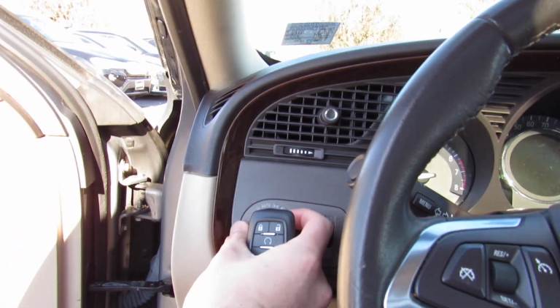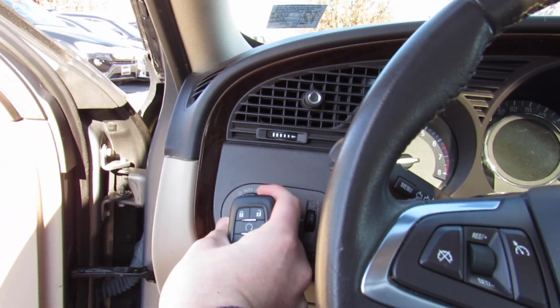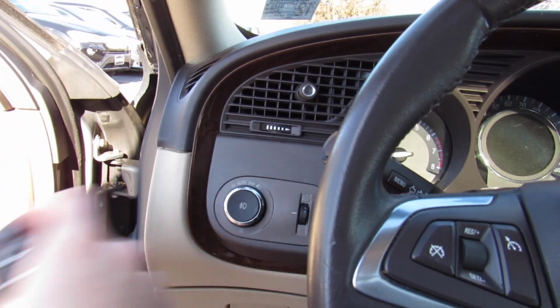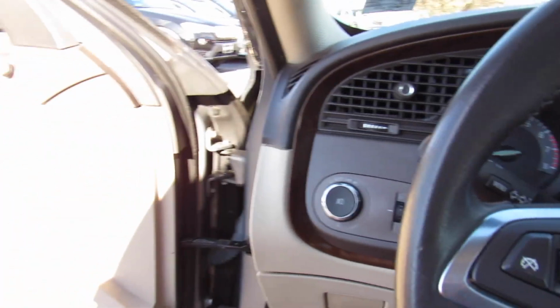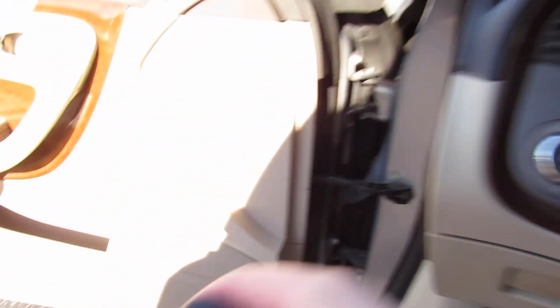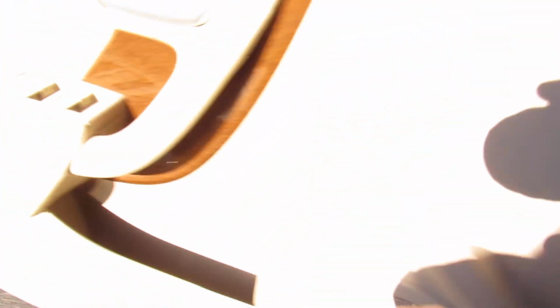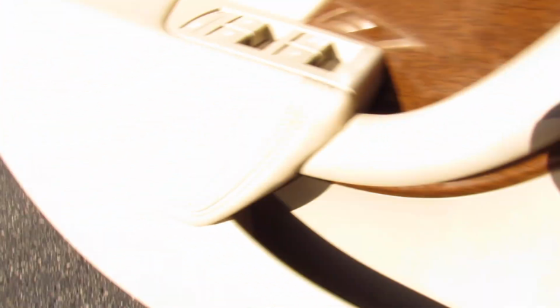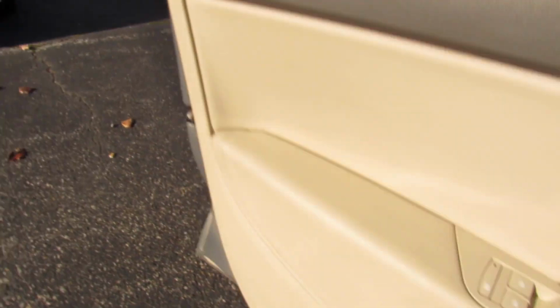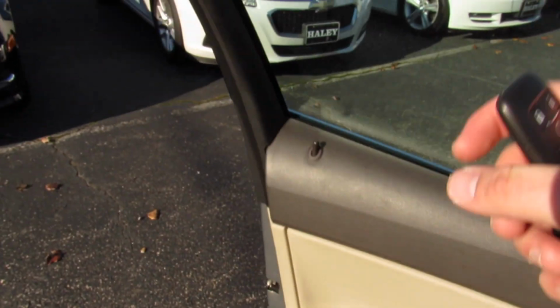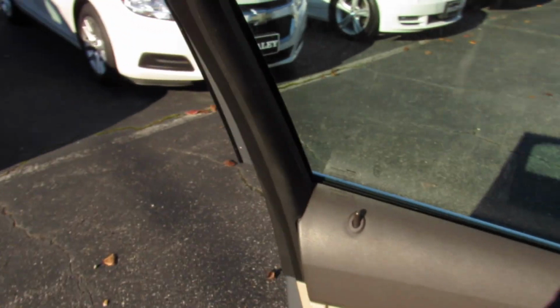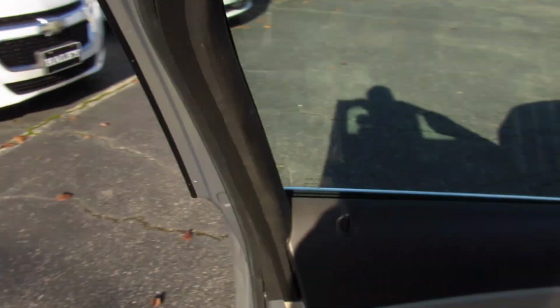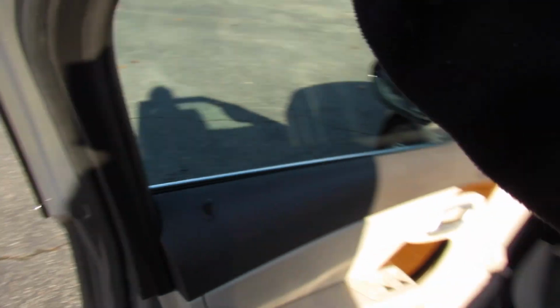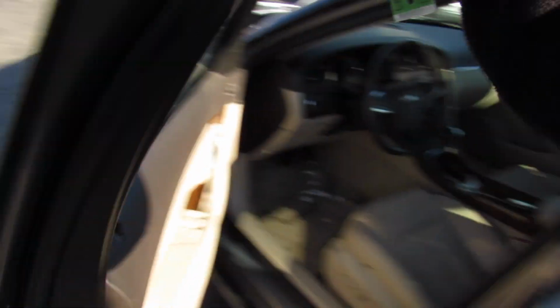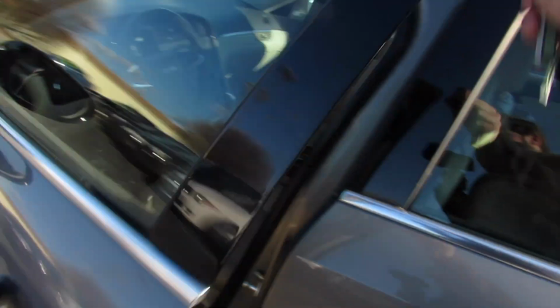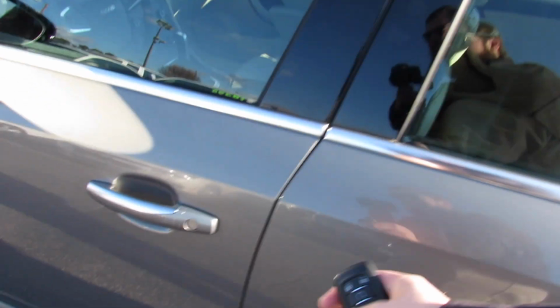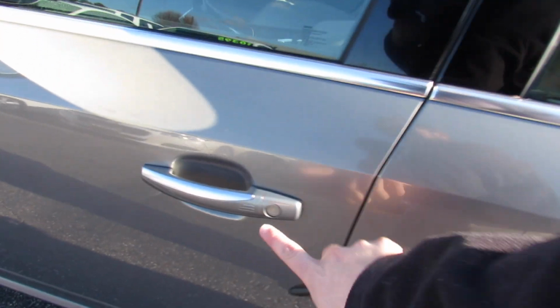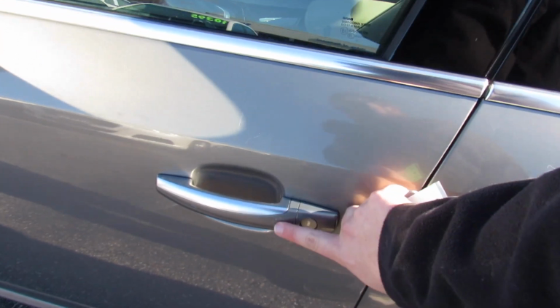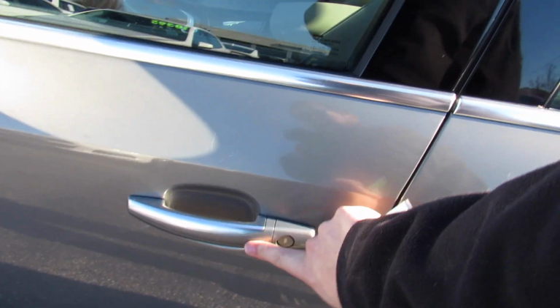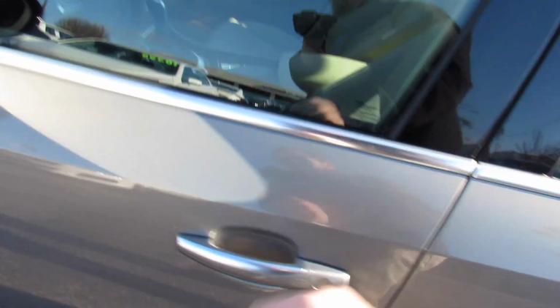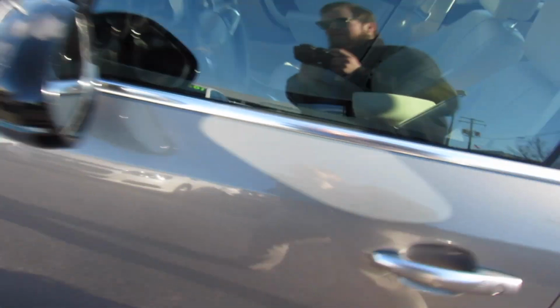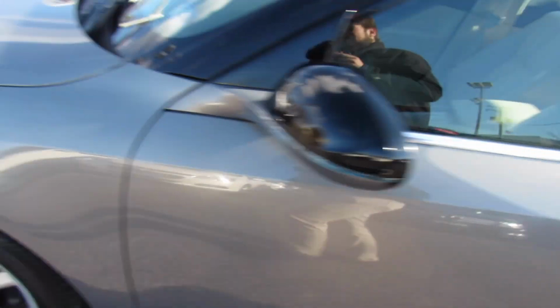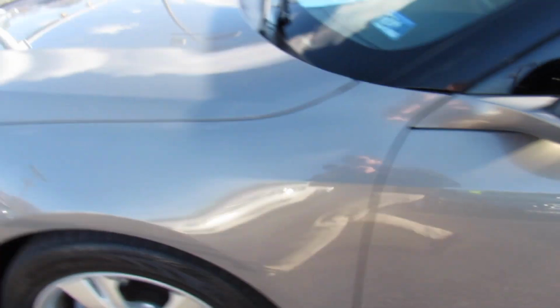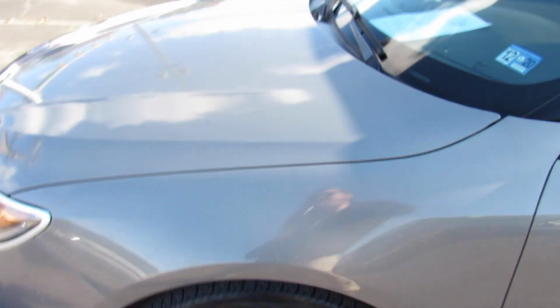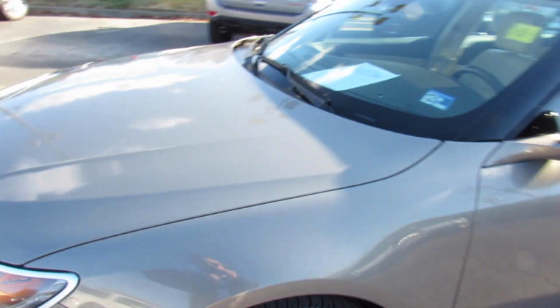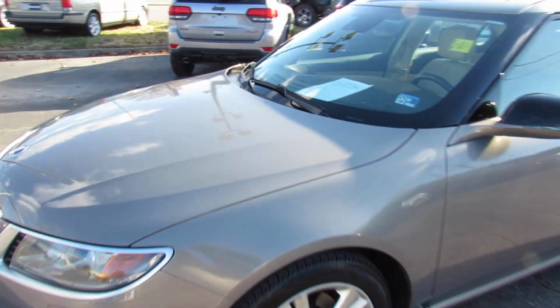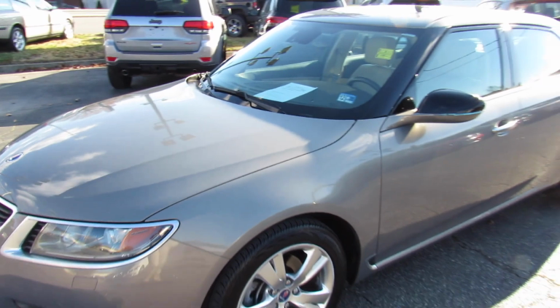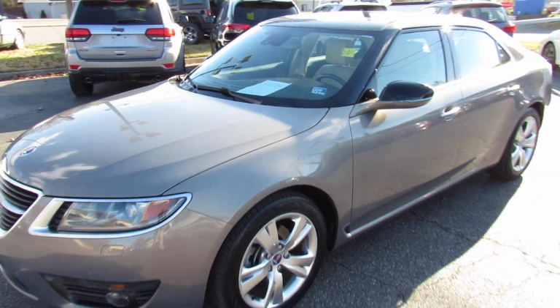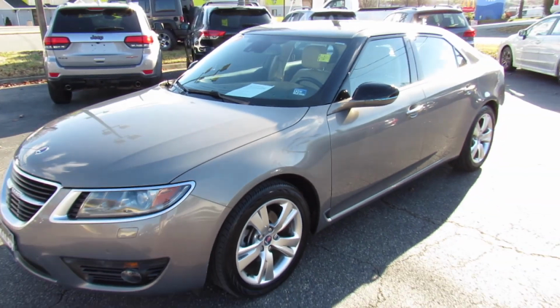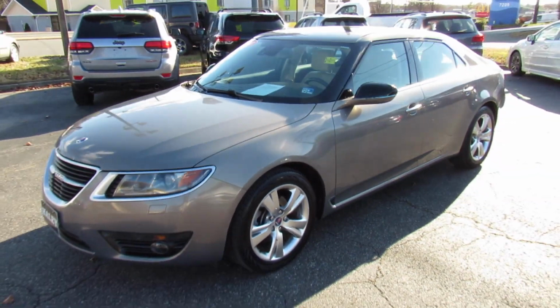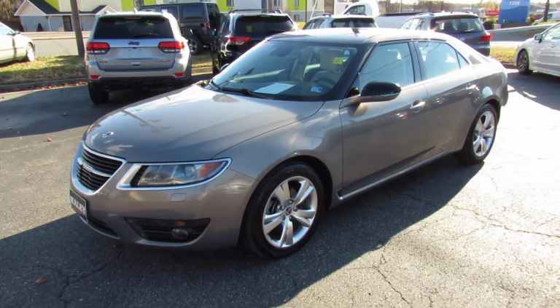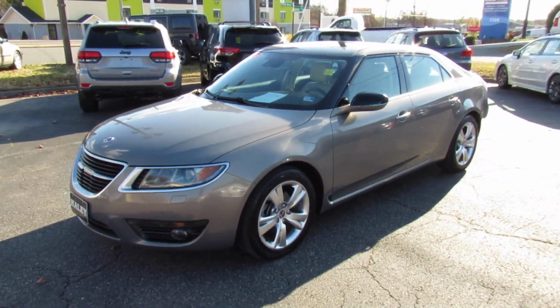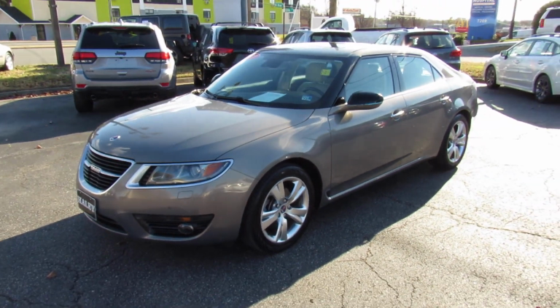Put the headlights back in auto mode. As always, this vehicle is for sale at Volvo of Richmond in Richmond, Virginia. If you are interested in this vehicle, please let Volvo of Richmond know you saw this video. Thanks for watching.